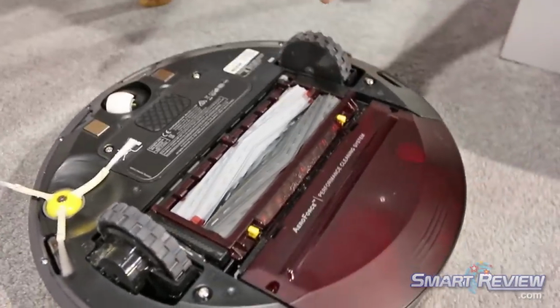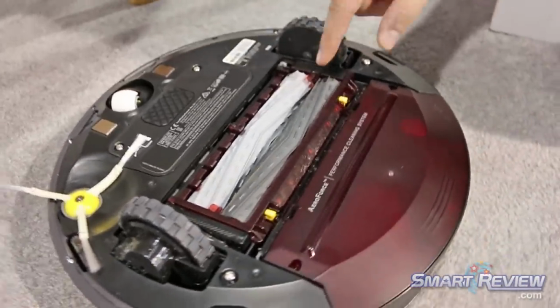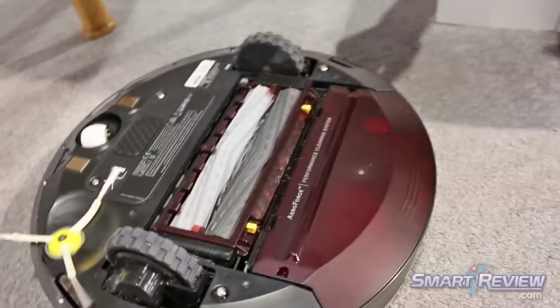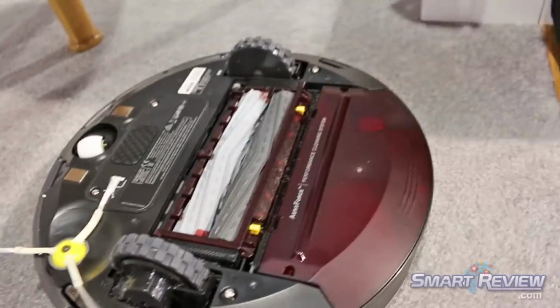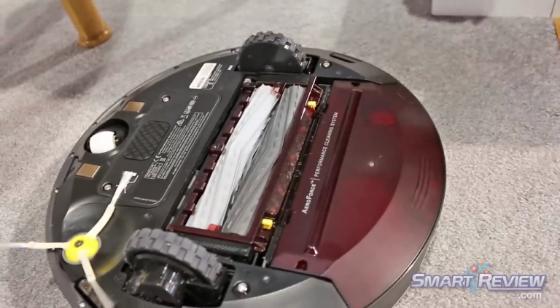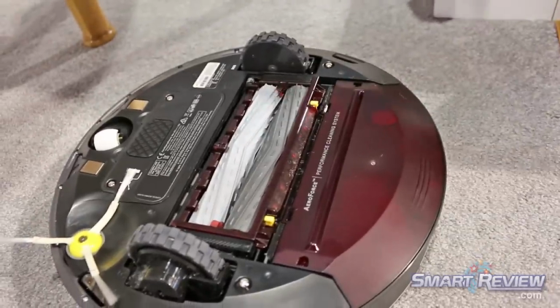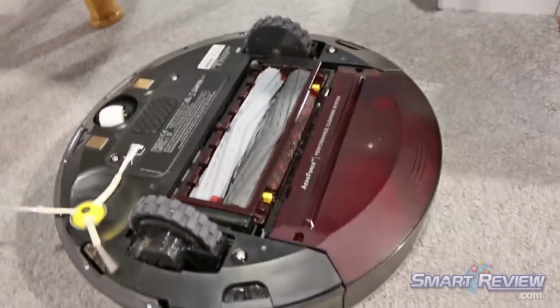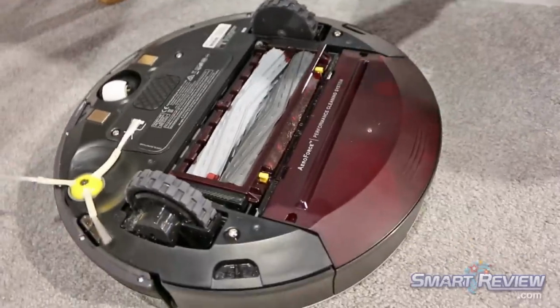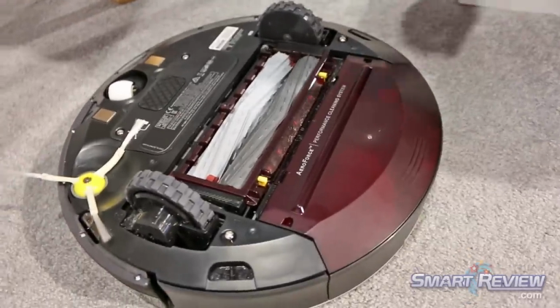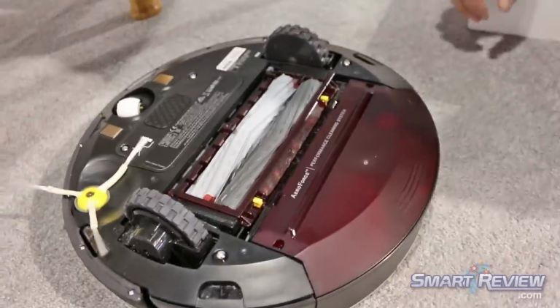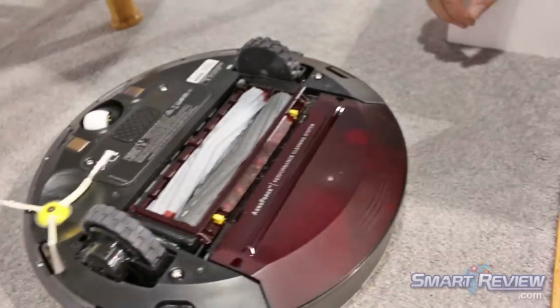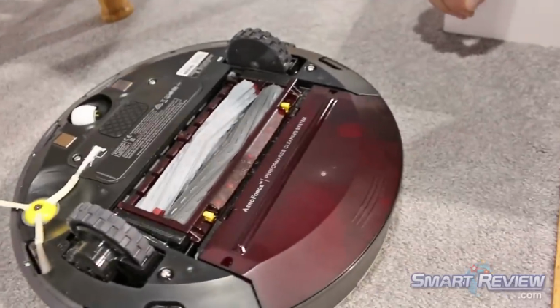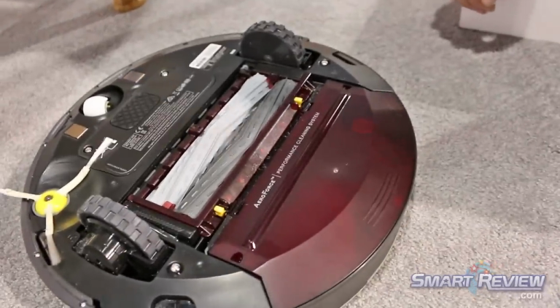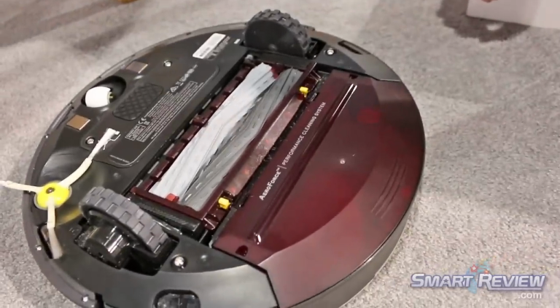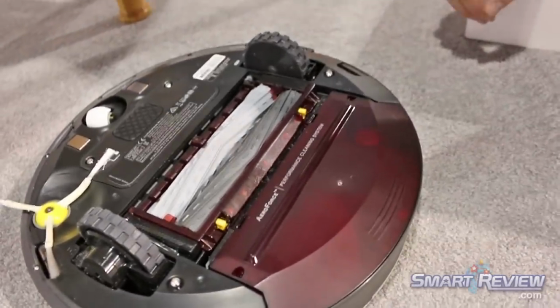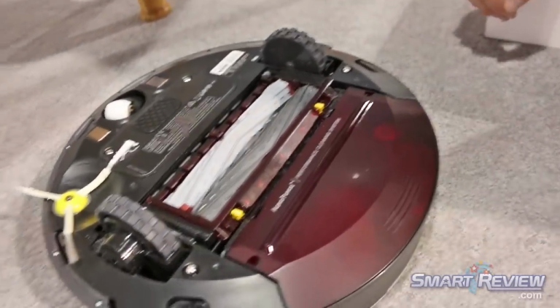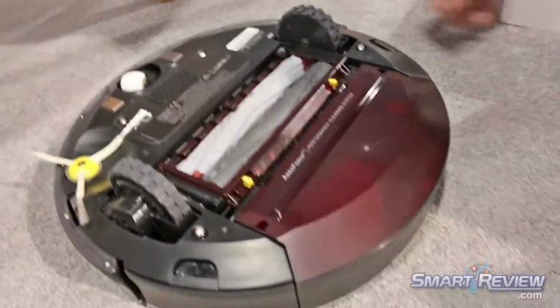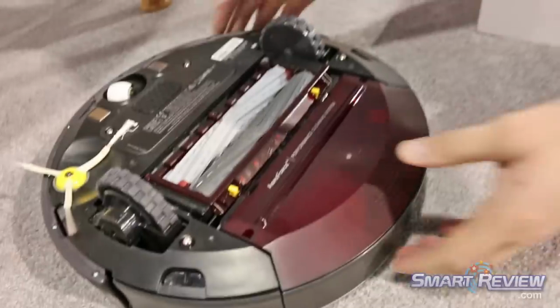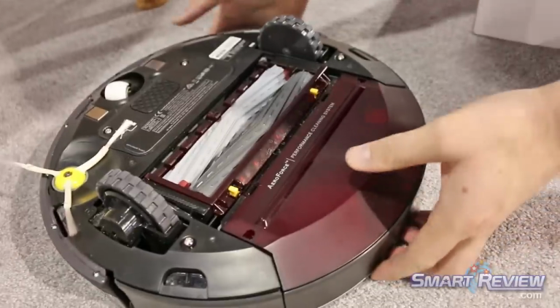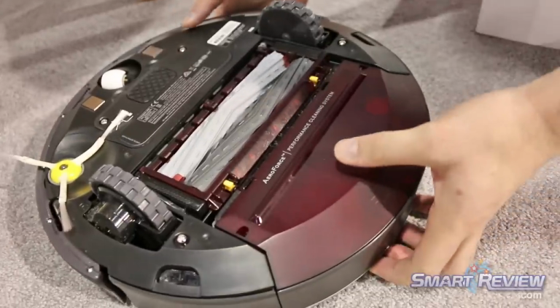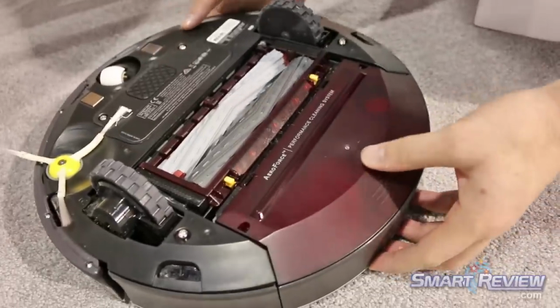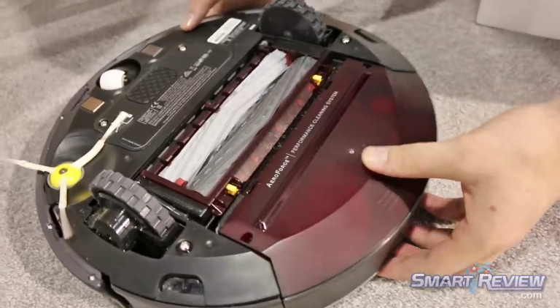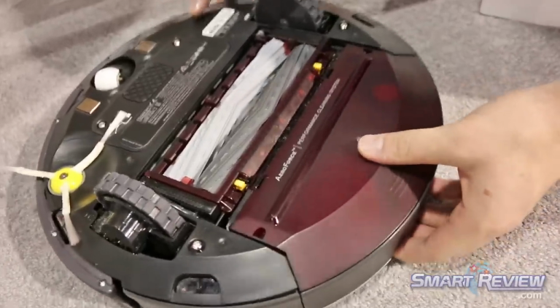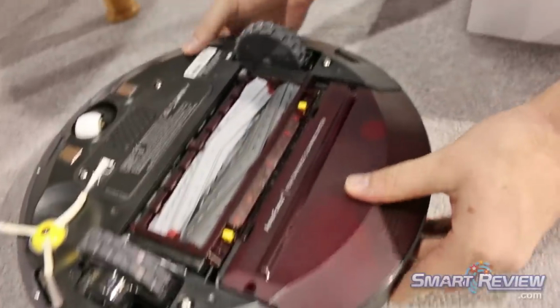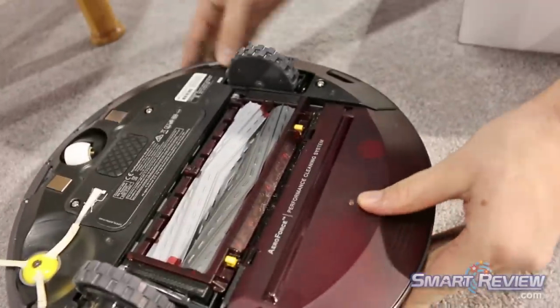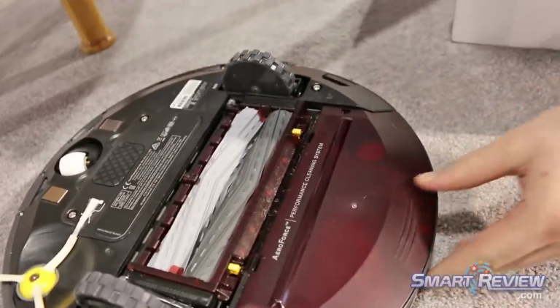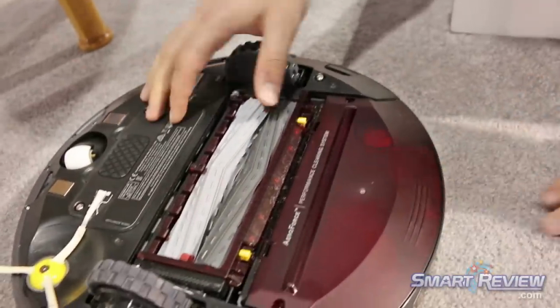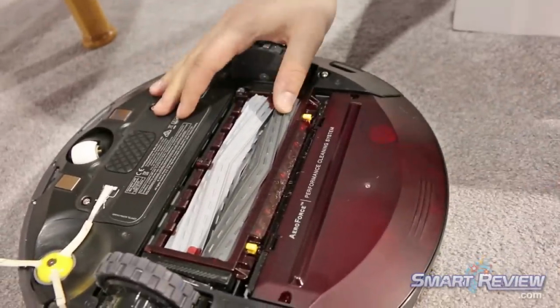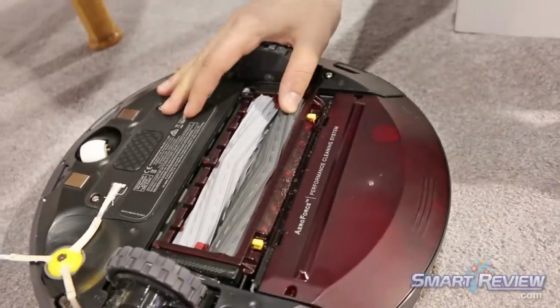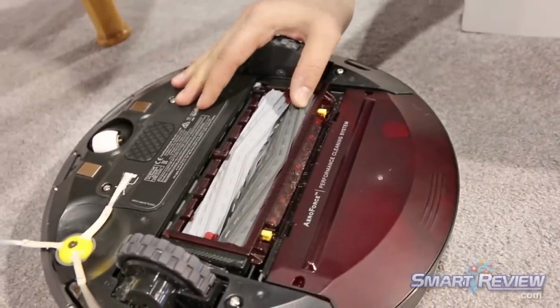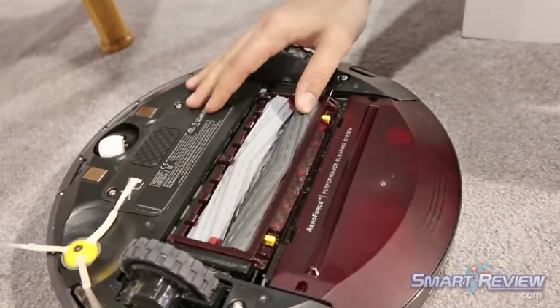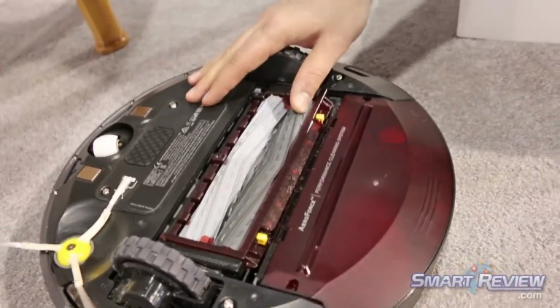There's no hair tangling in these extractors. It has five times more powerful vacuum than before, and it has an extended life battery so the battery lasts twice as long.